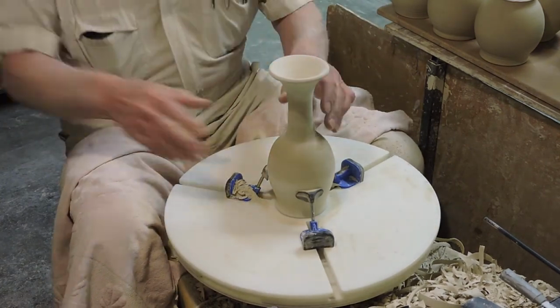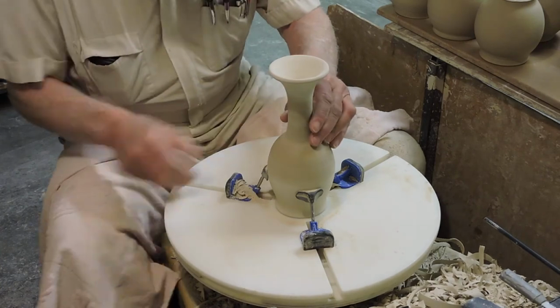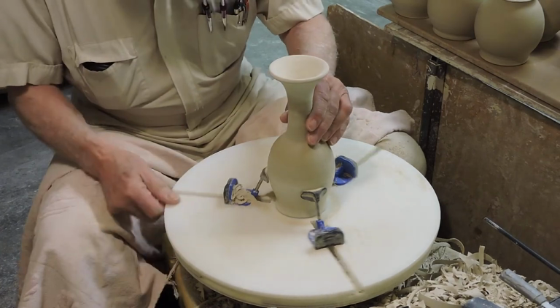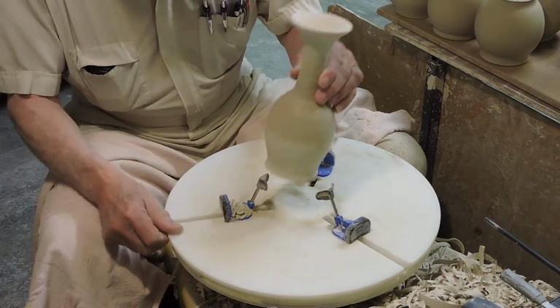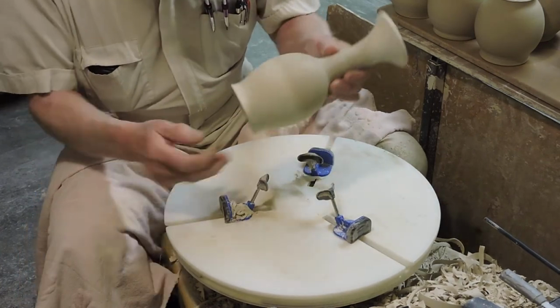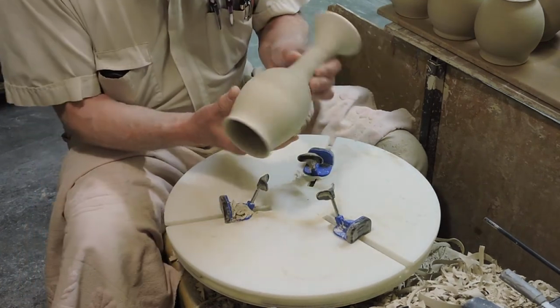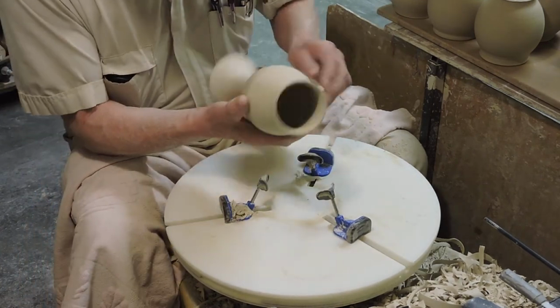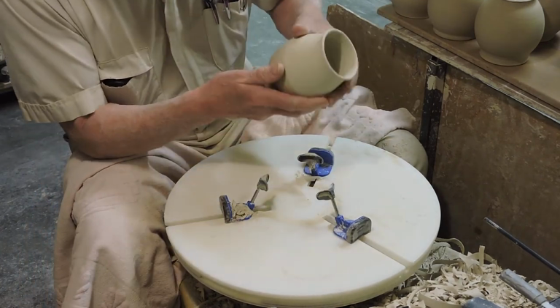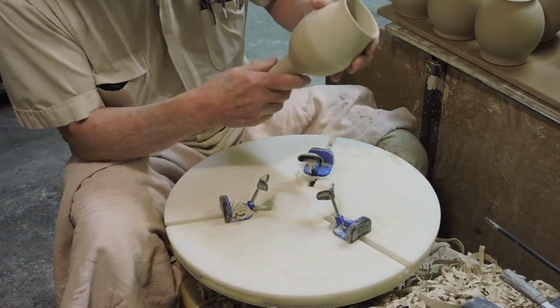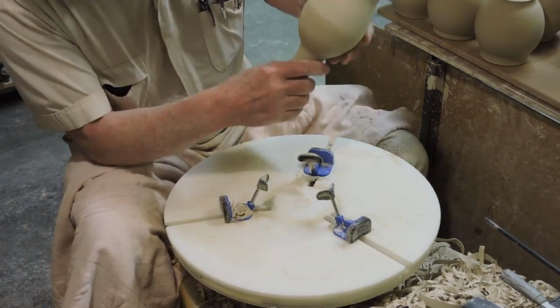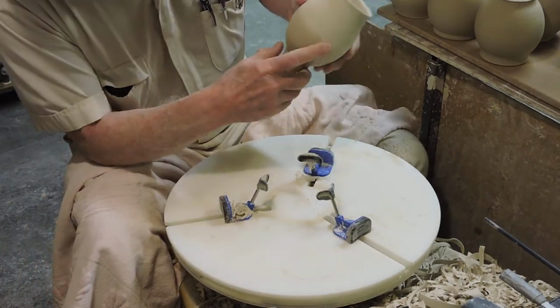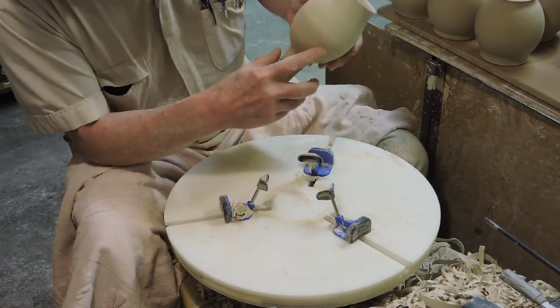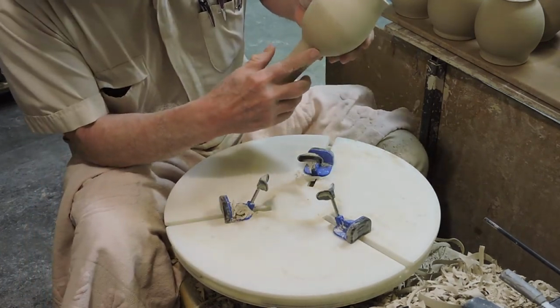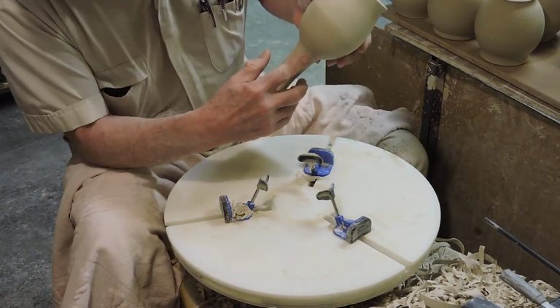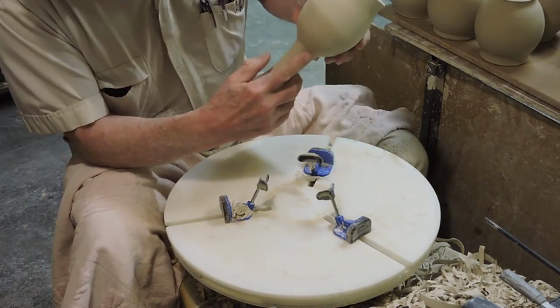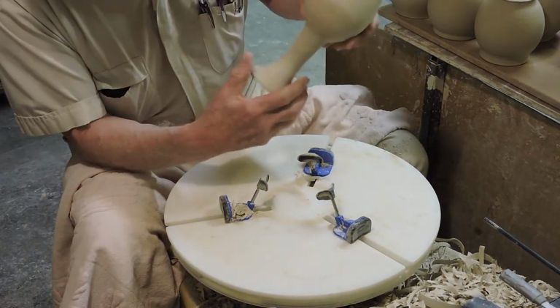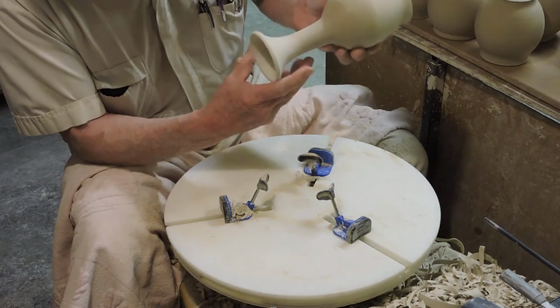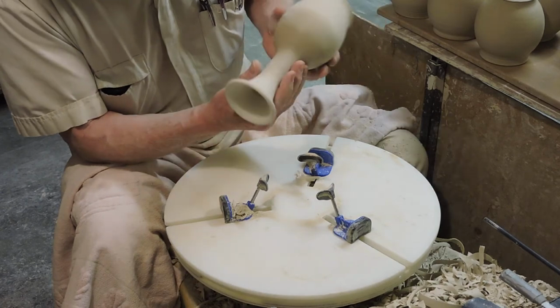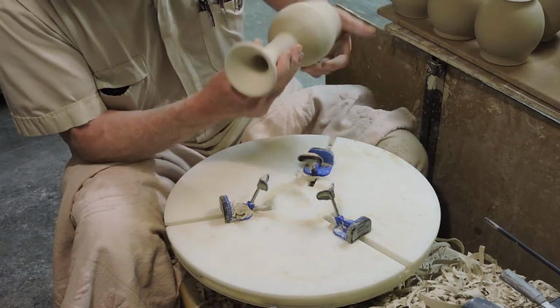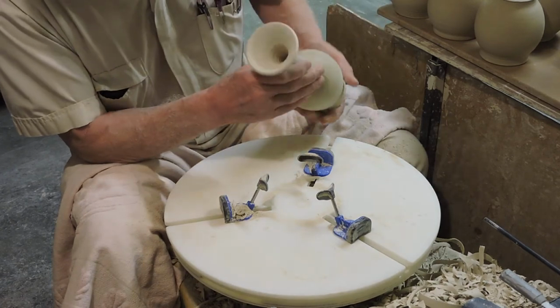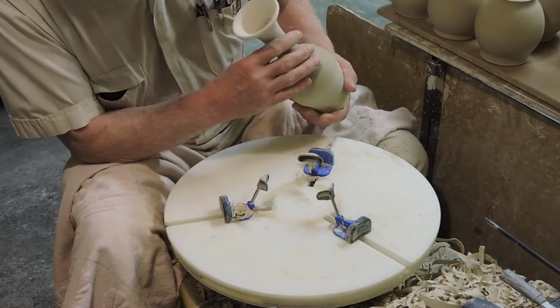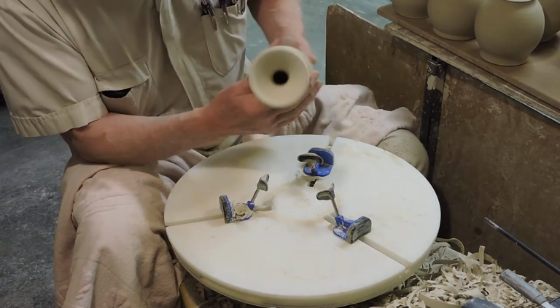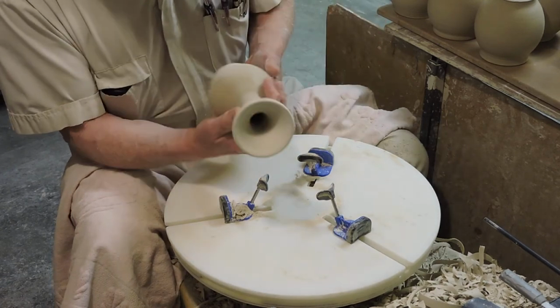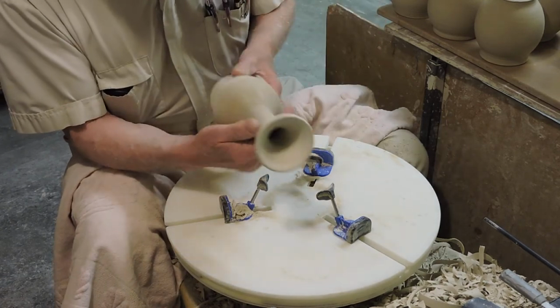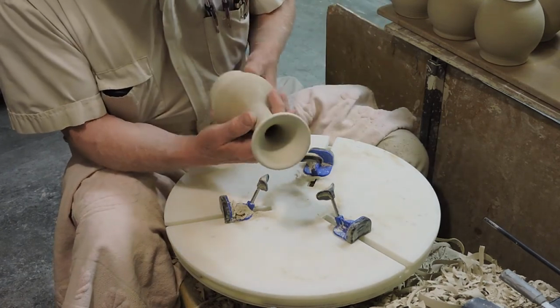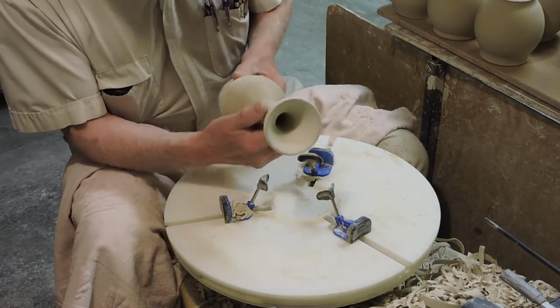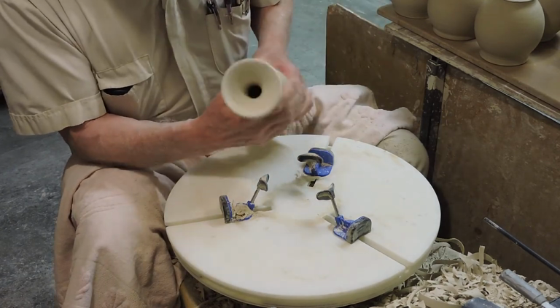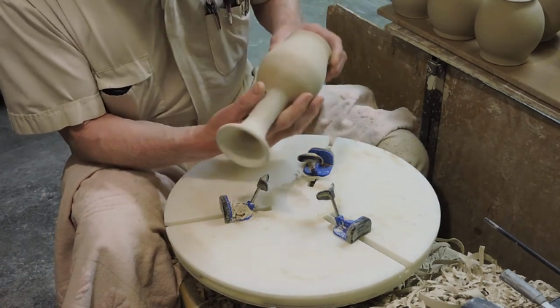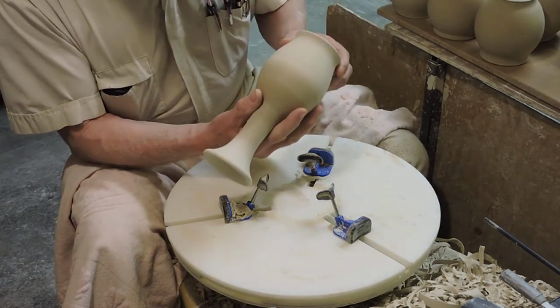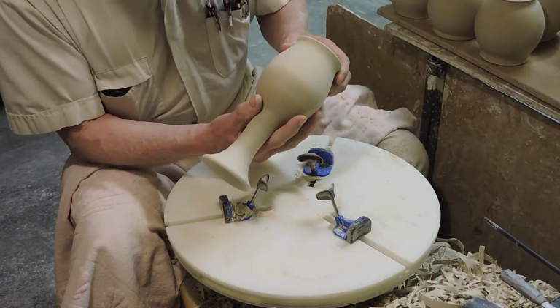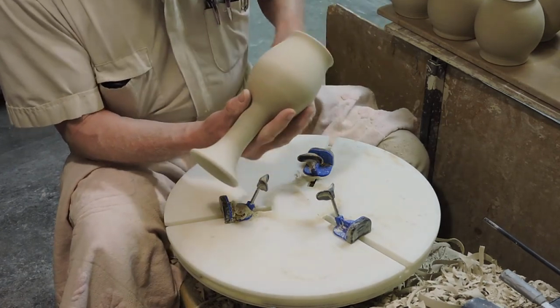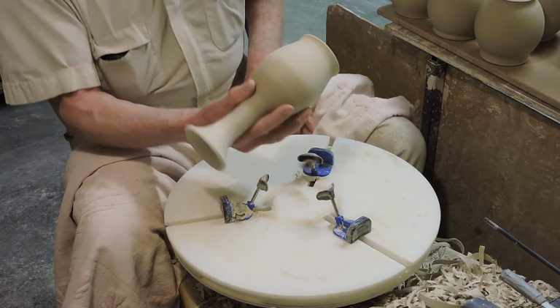So now this is completely flawless. If you look at it, I completed the shape and the transition because these are made as two-part items — they're thrown separately, which makes it very easy to be accurate.